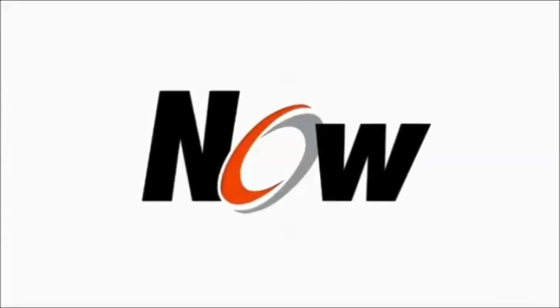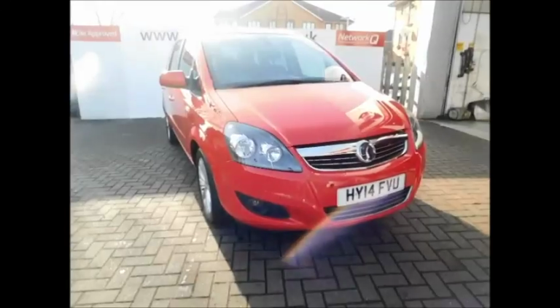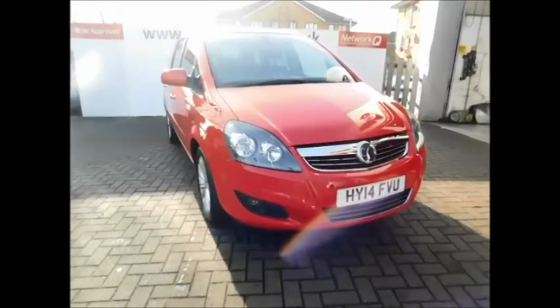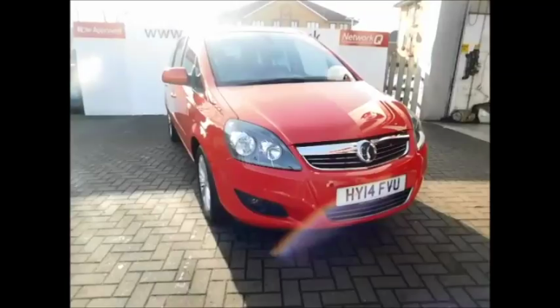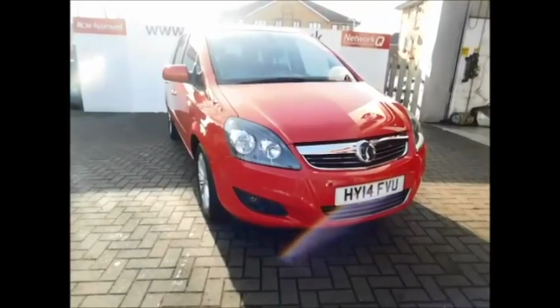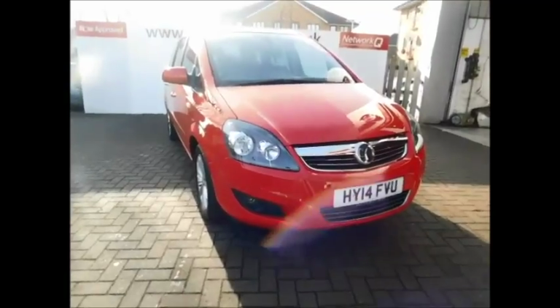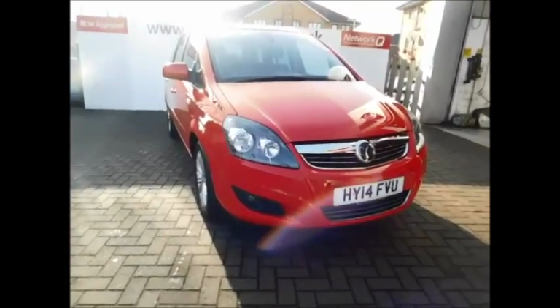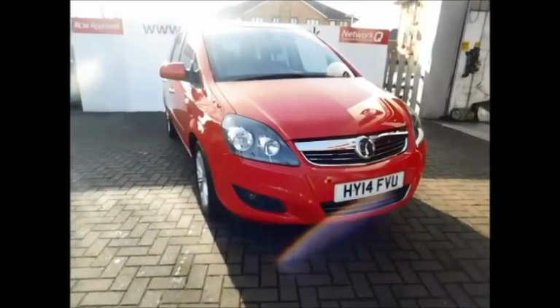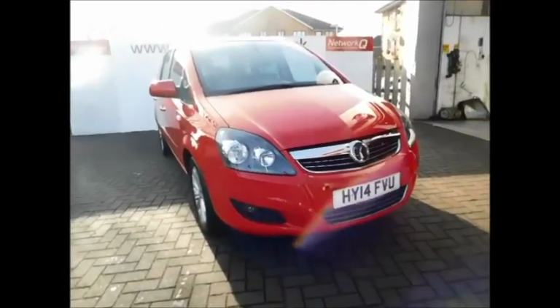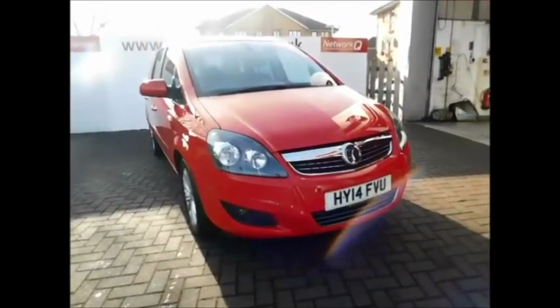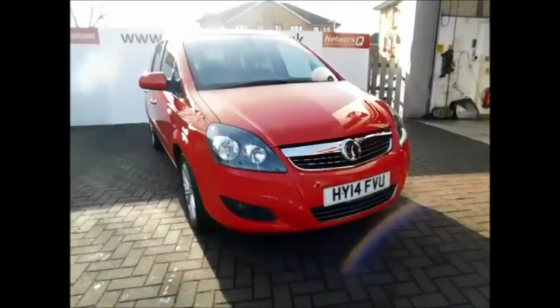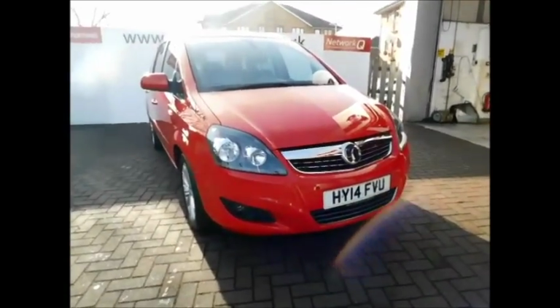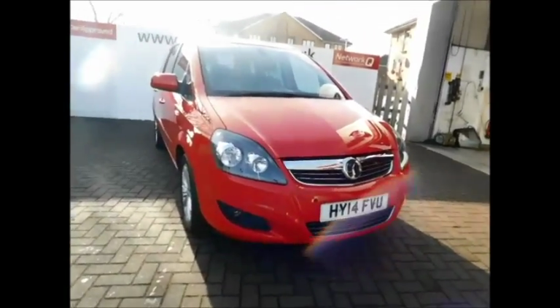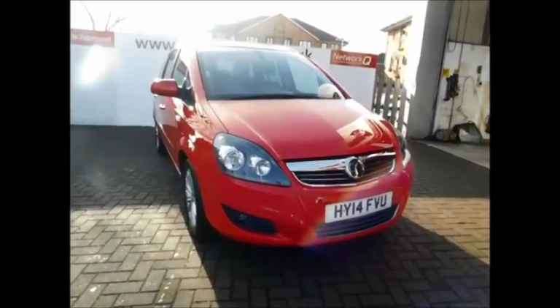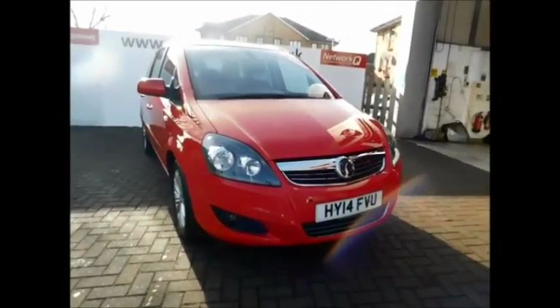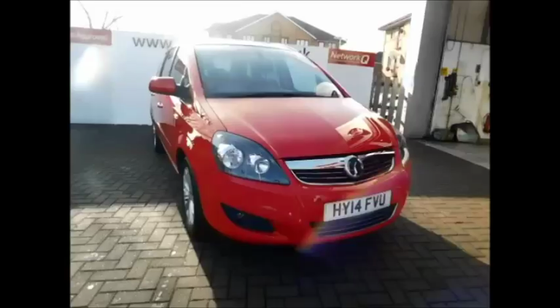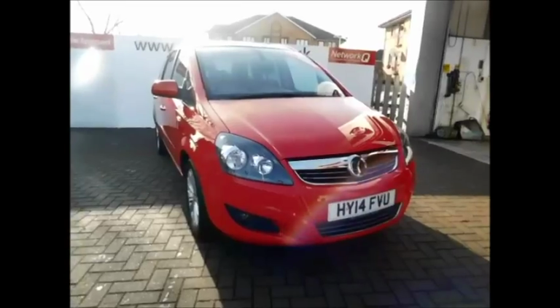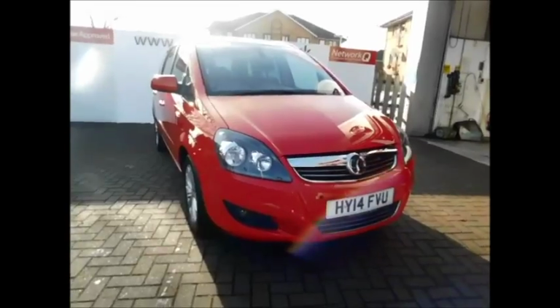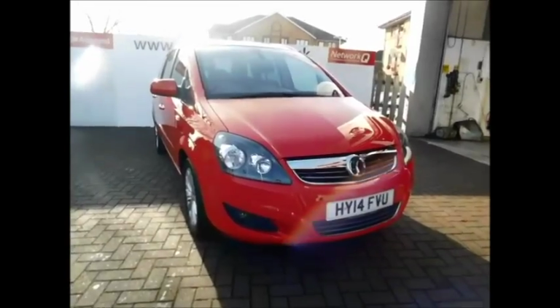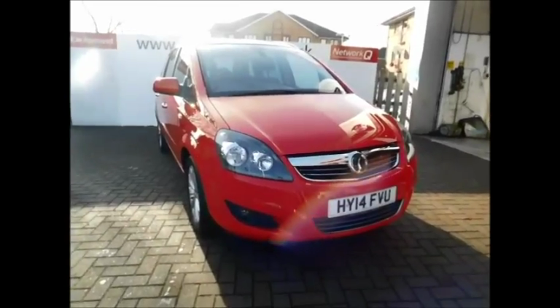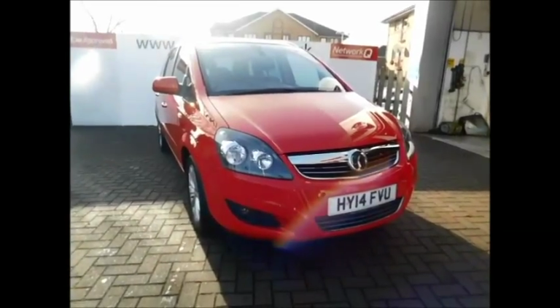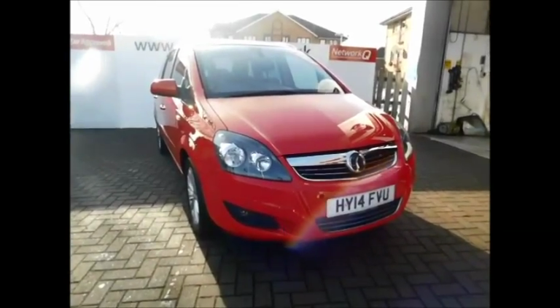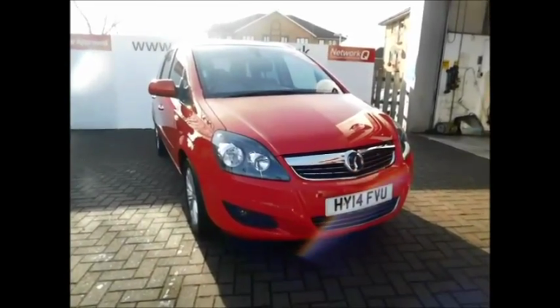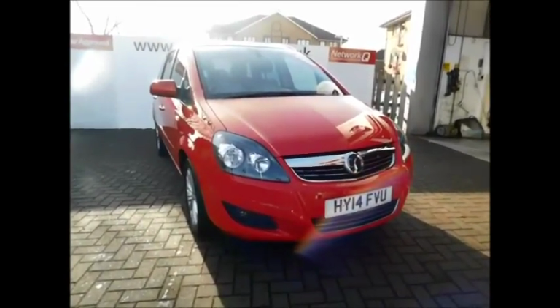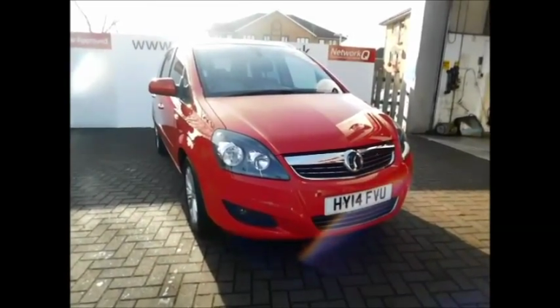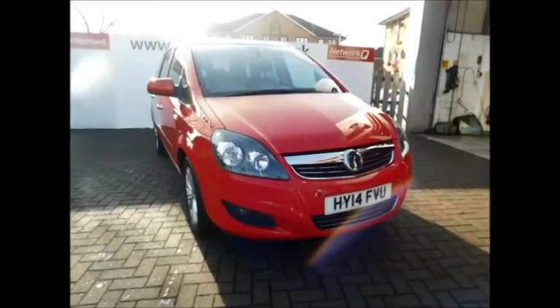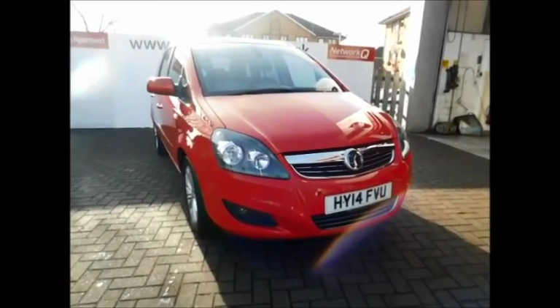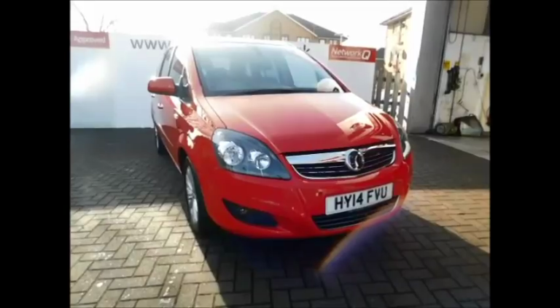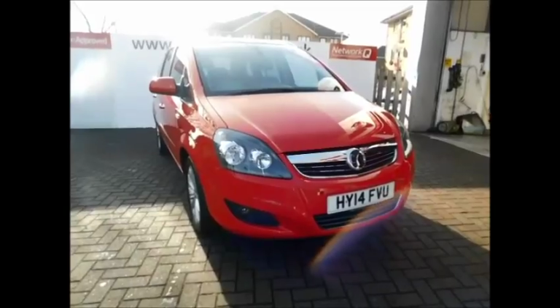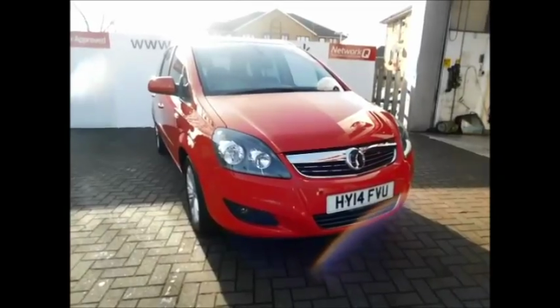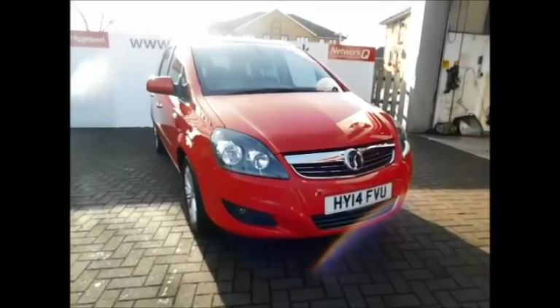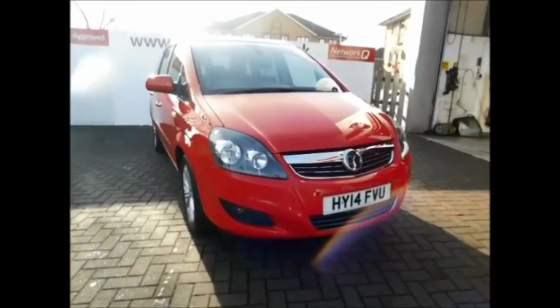Welcome to NAV Vauxhall. Here today we have a lovely Vauxhall Sephira 1.7 diesel, Model Design NAV, finished in the color red. As you can see, the car is finished in red and is on a 14 plate with a warranted mileage of 27,000 miles.